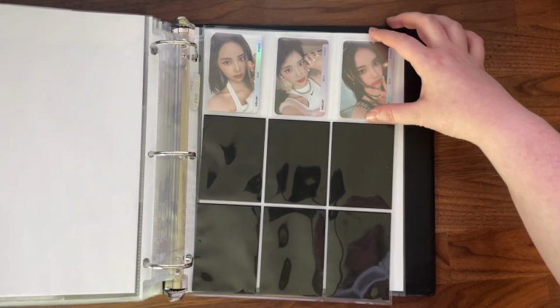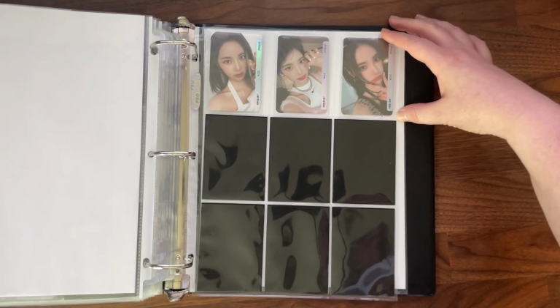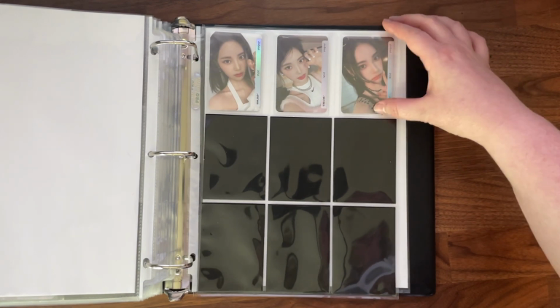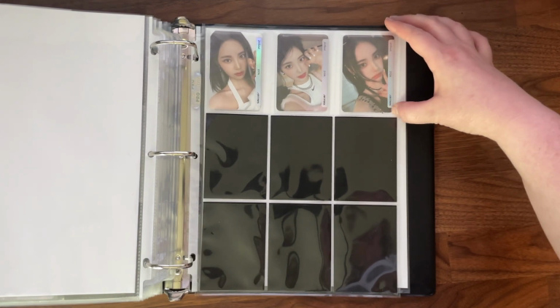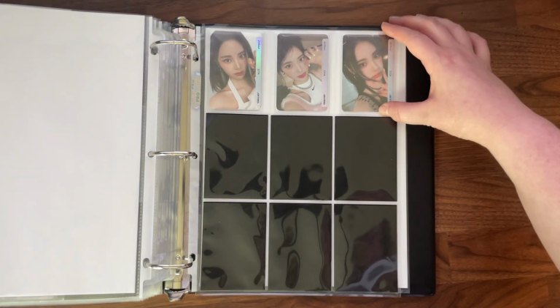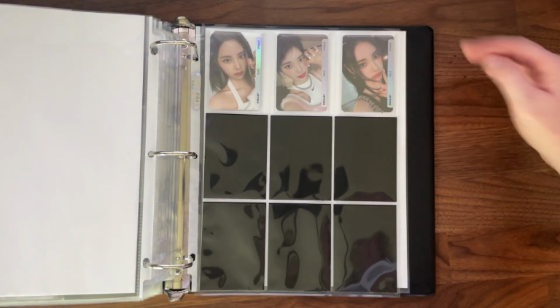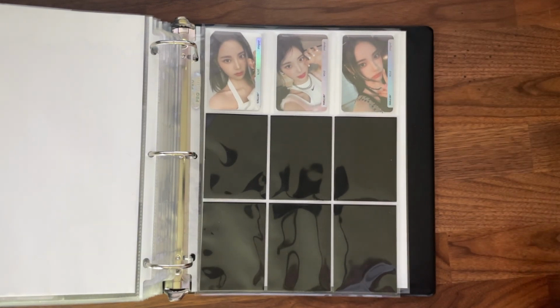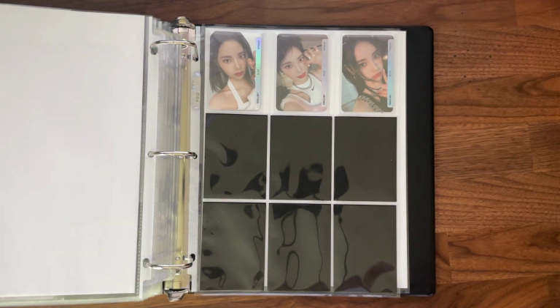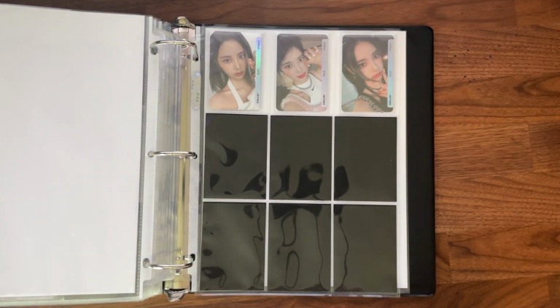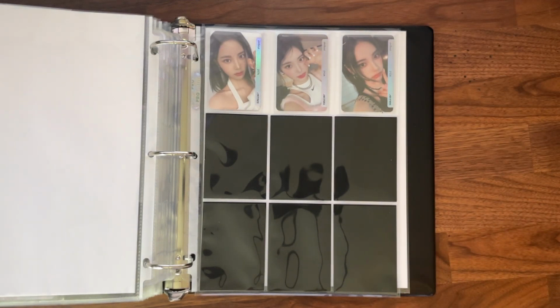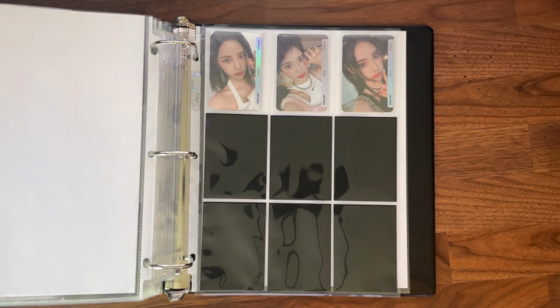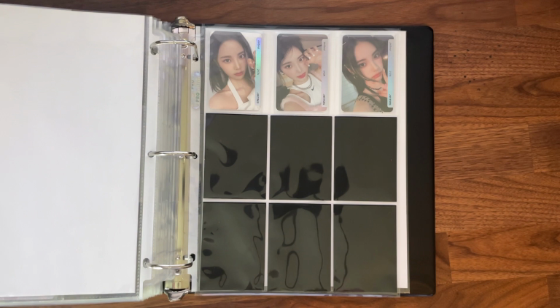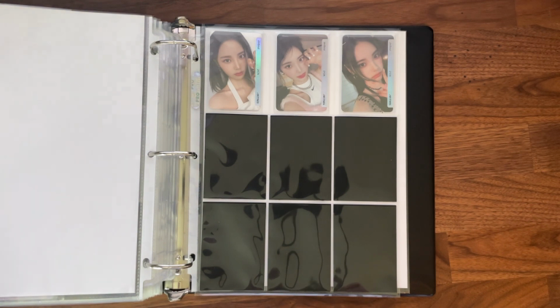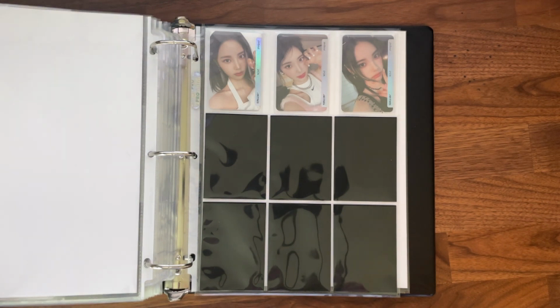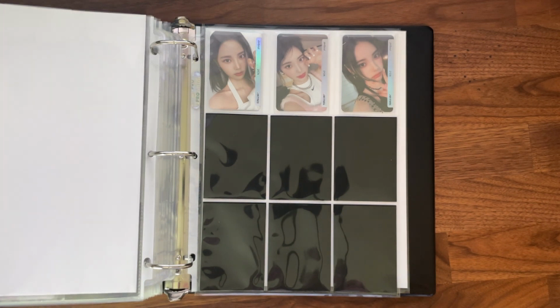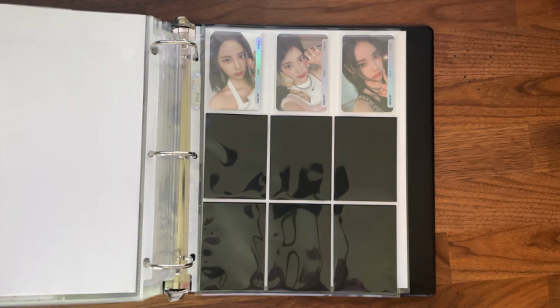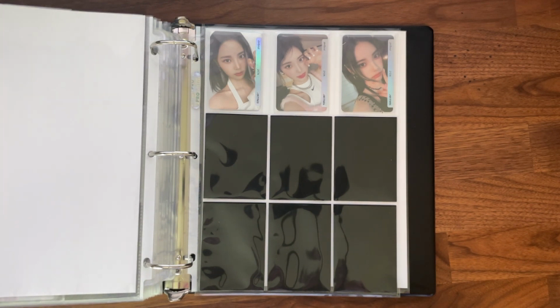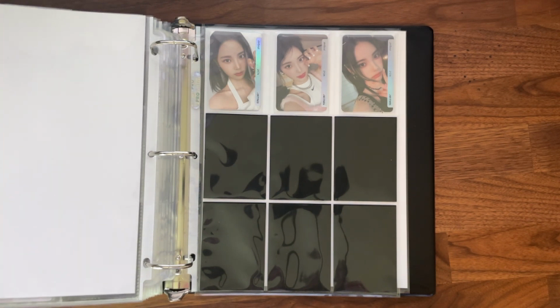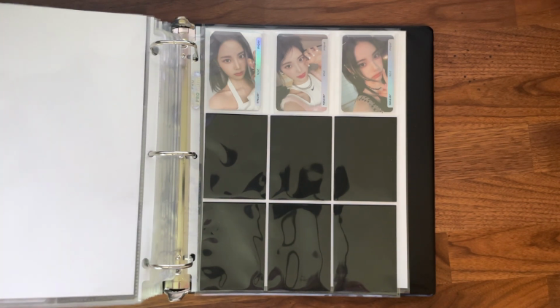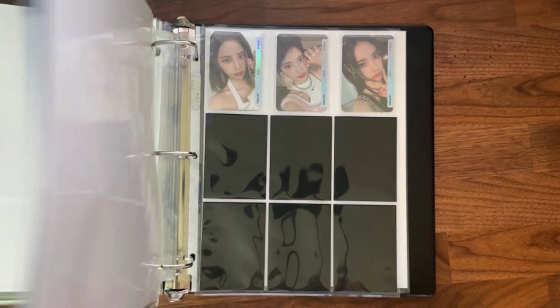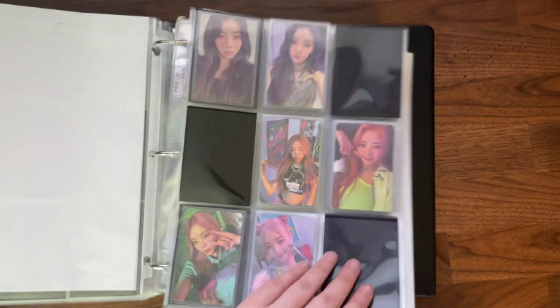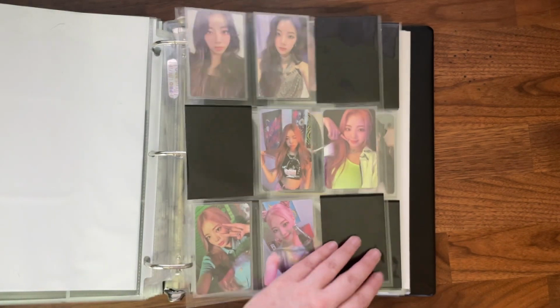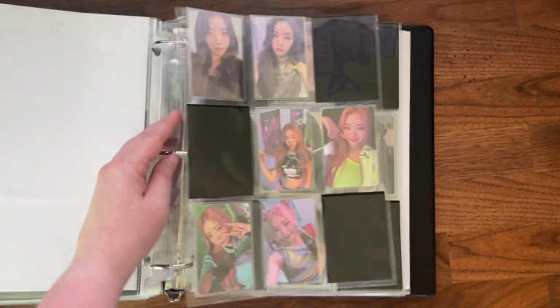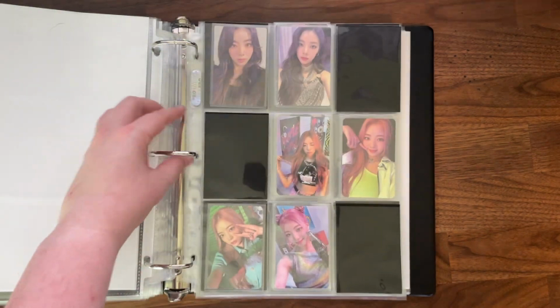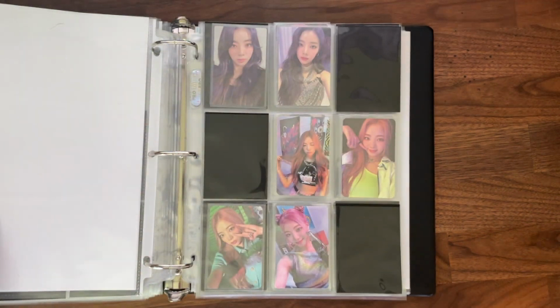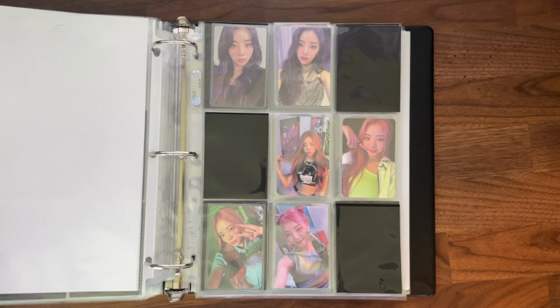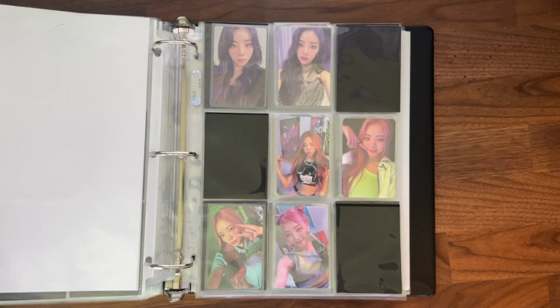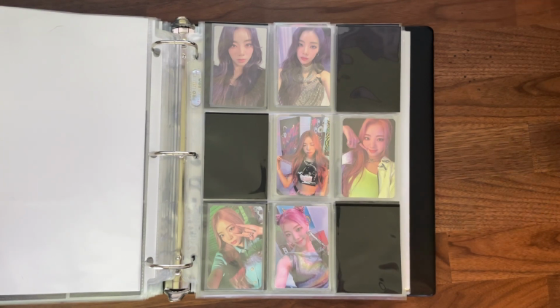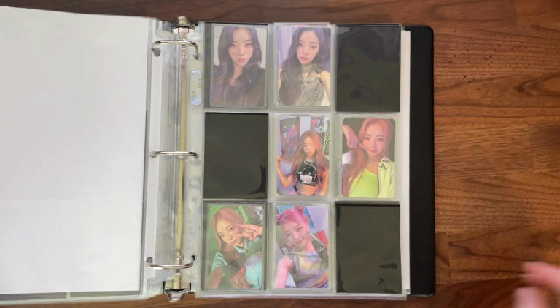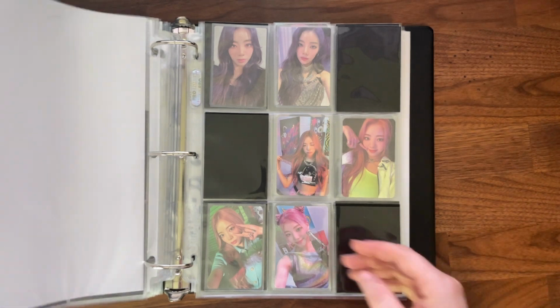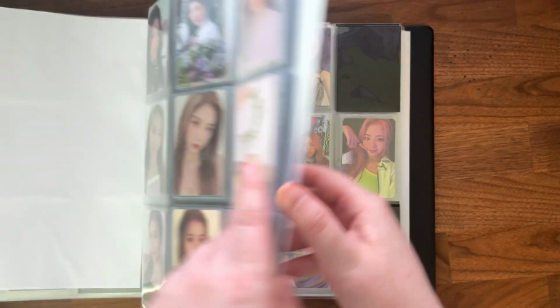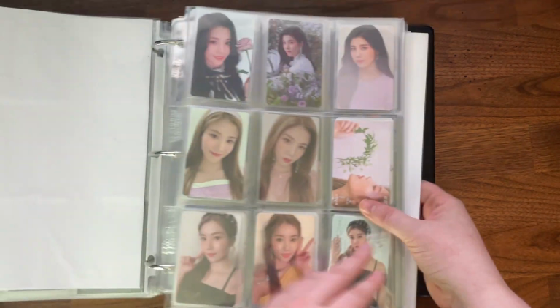I'm secretly hoping I continue my Jinsoul luck because she is one of my top three in Luna. But that is all for this binder.